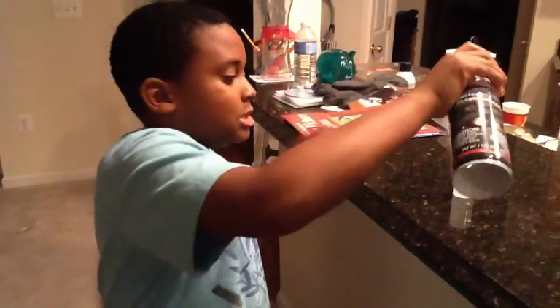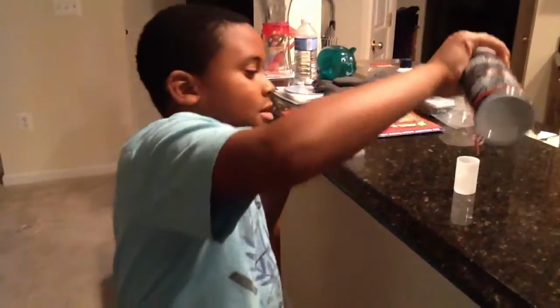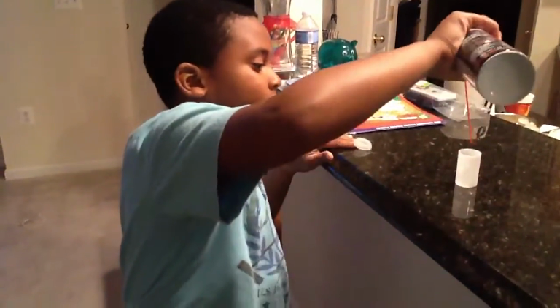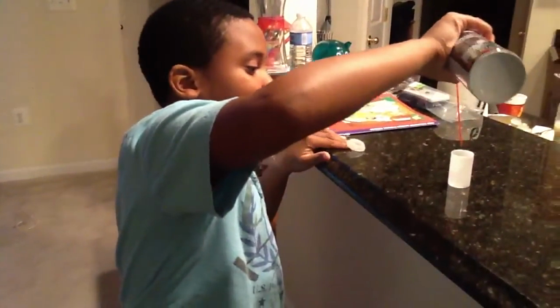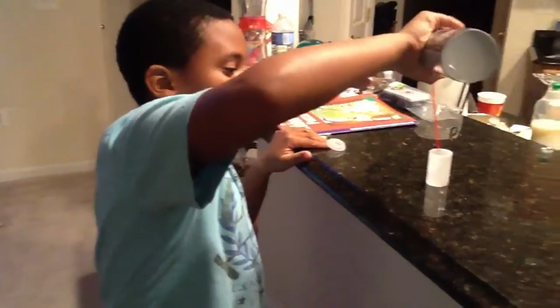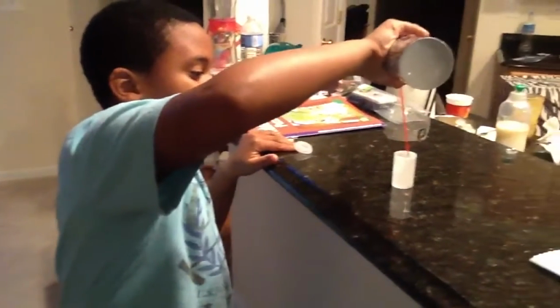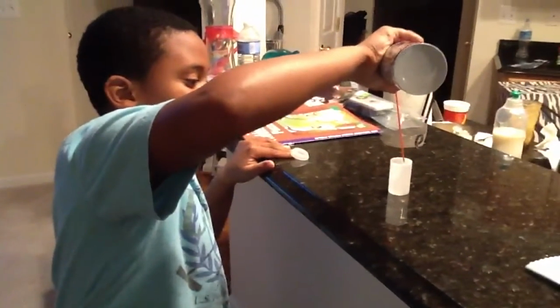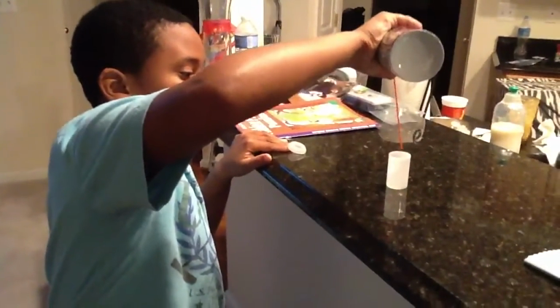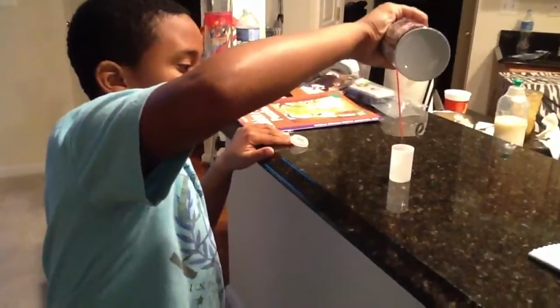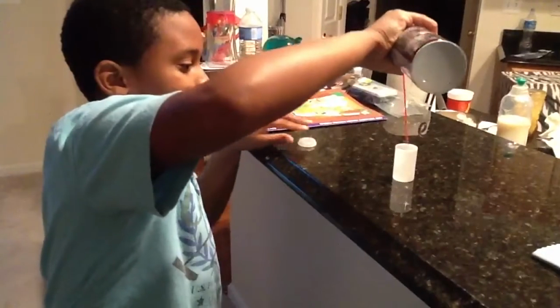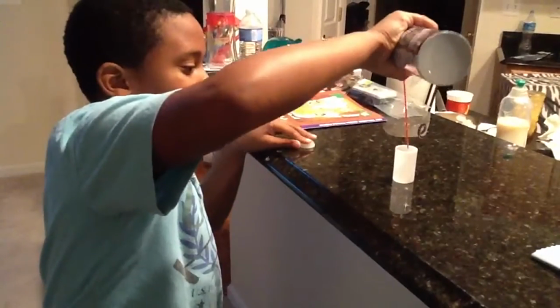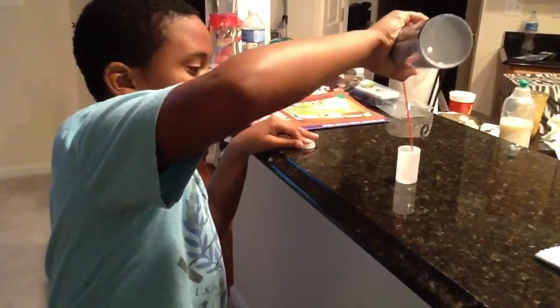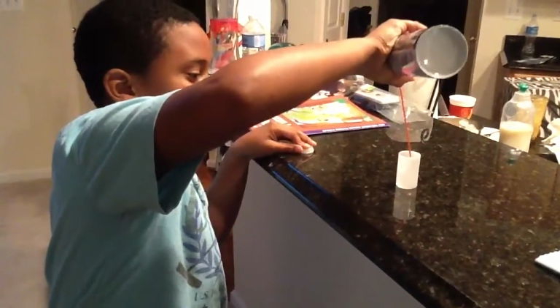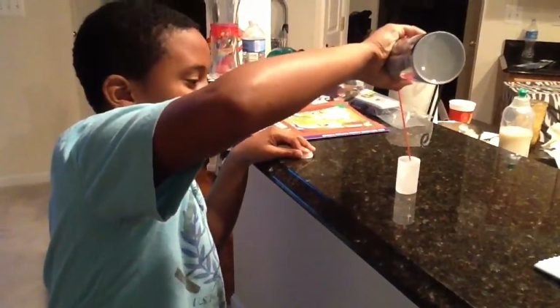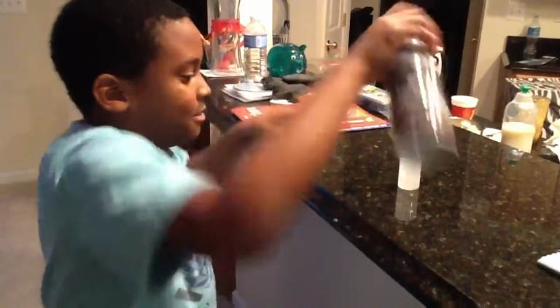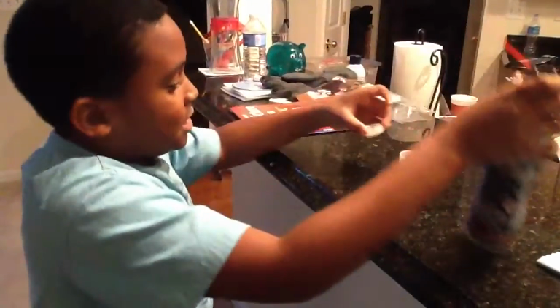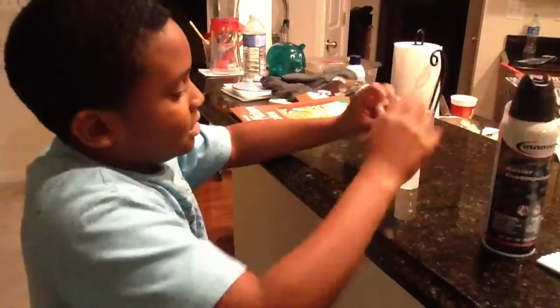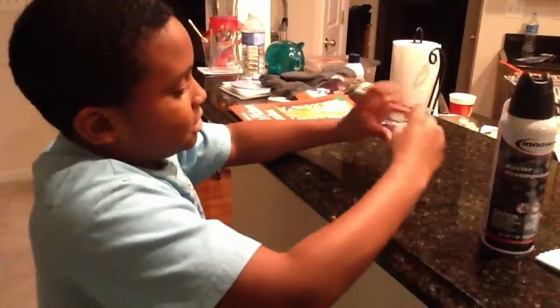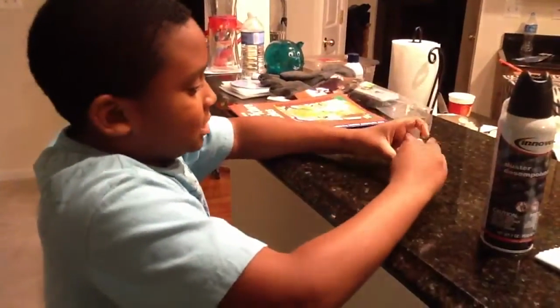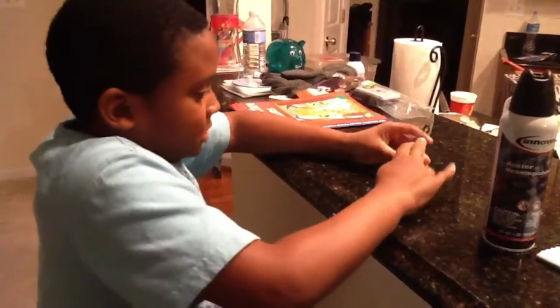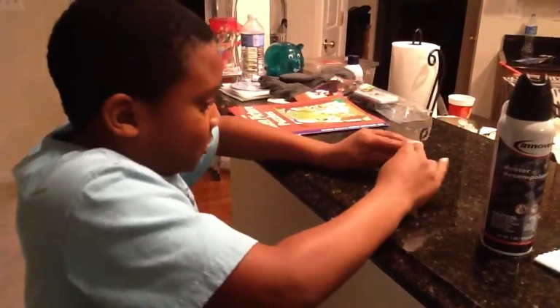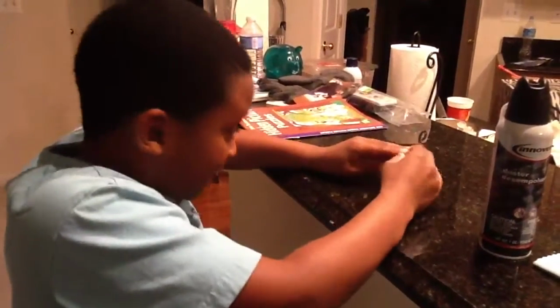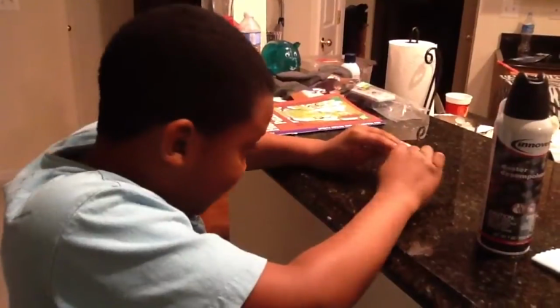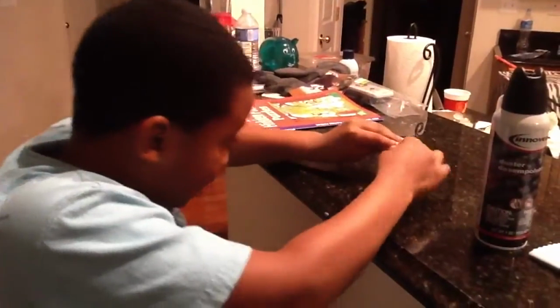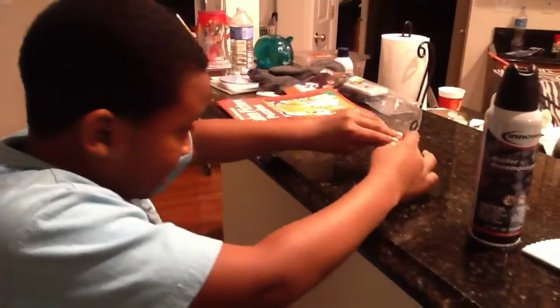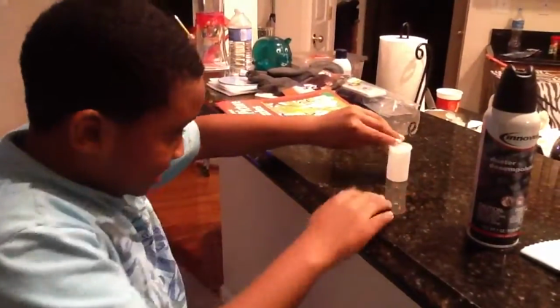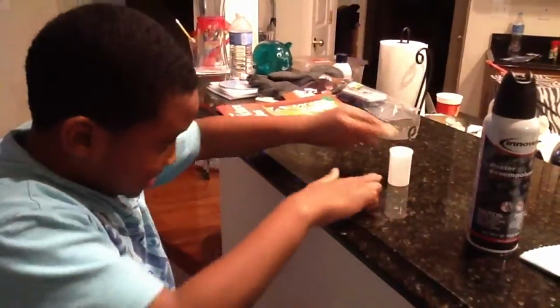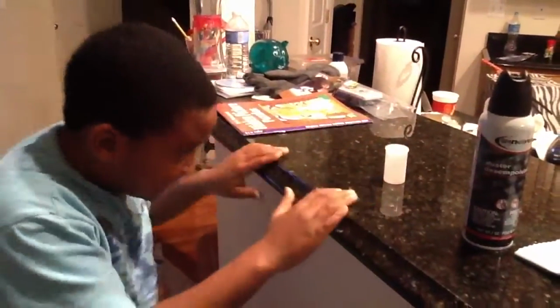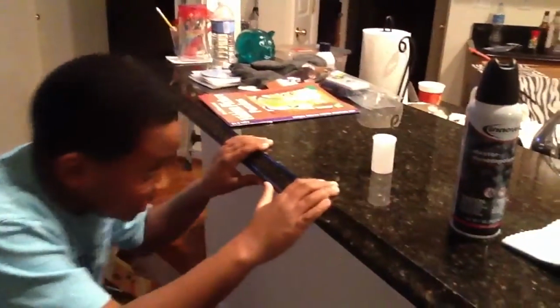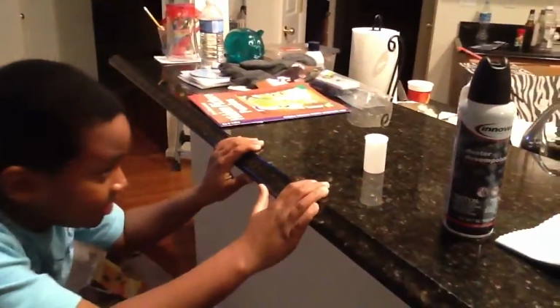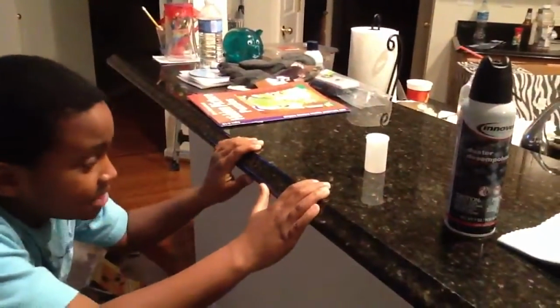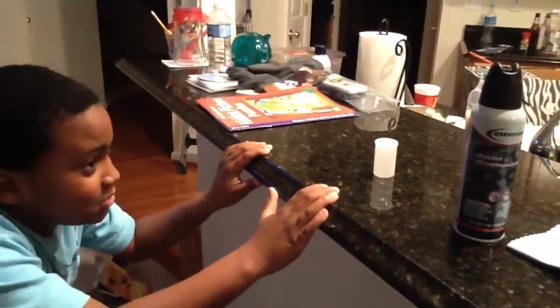What you're going to do is just tilt it, and when you see all that stuff just flying out like that, get it kind of quick, really quick. And as you can see, it starts to freeze in there, and then just wait.